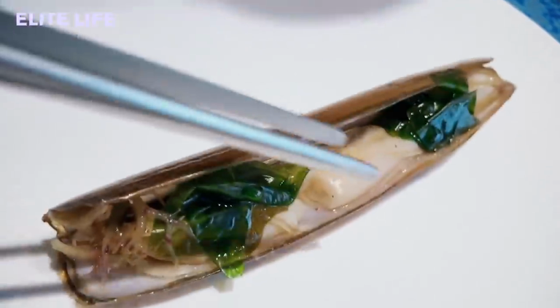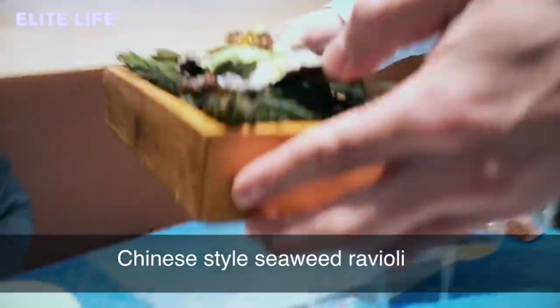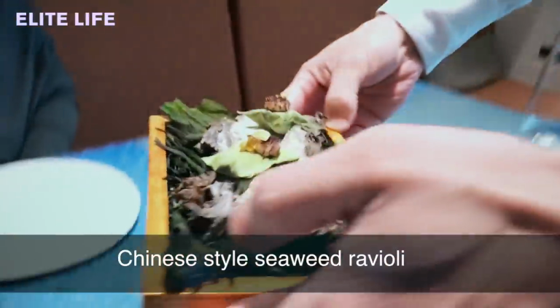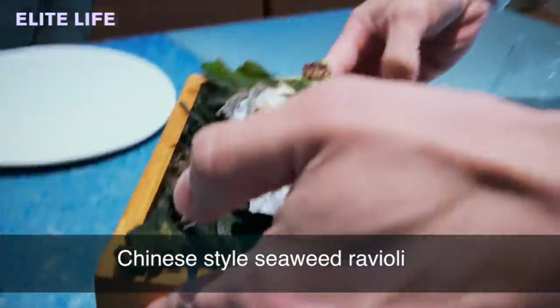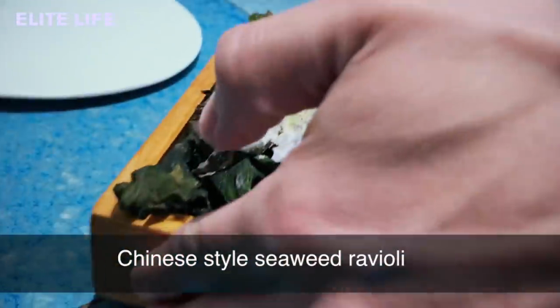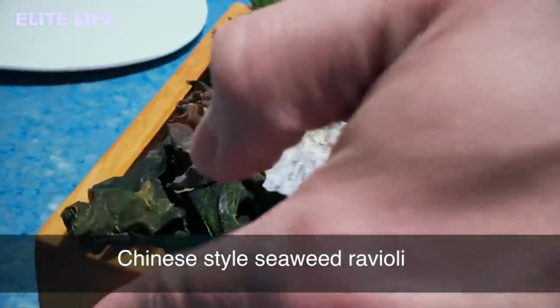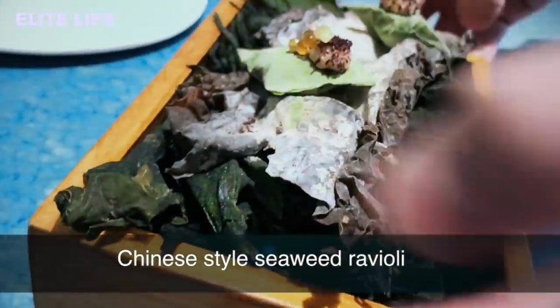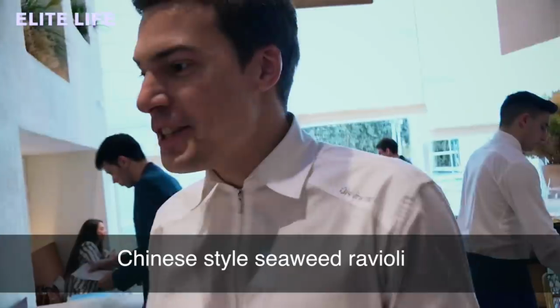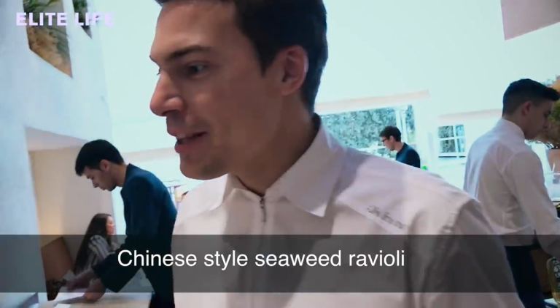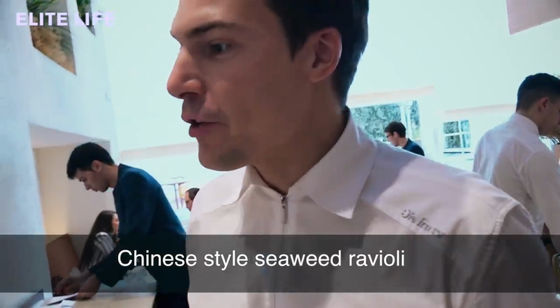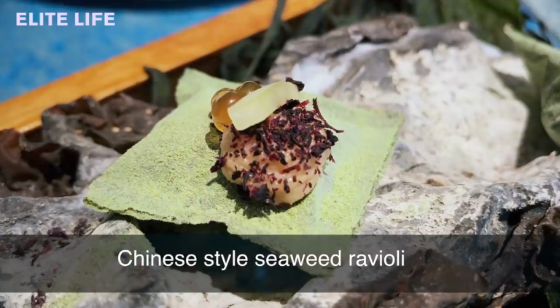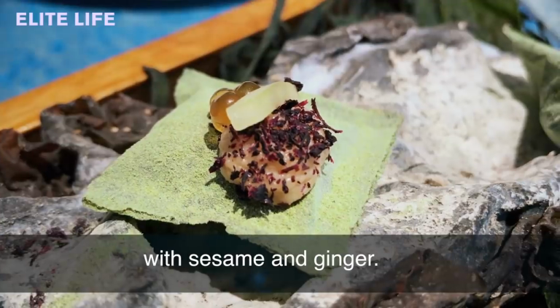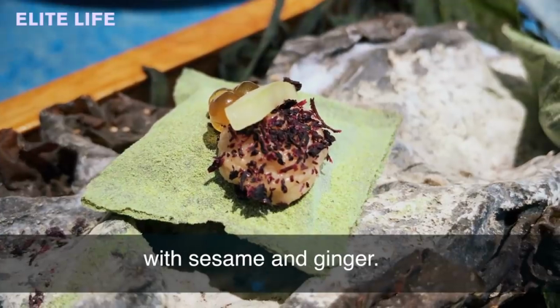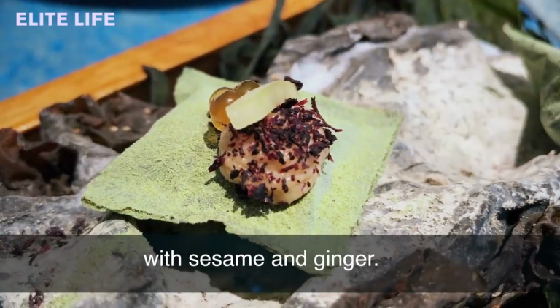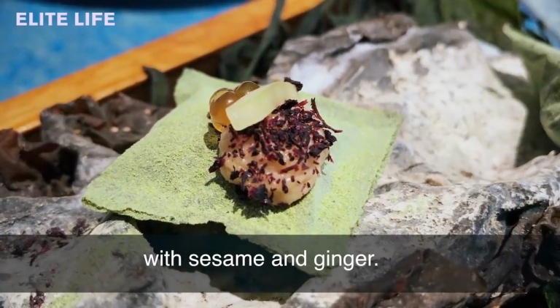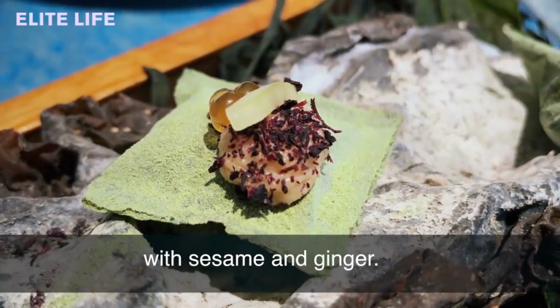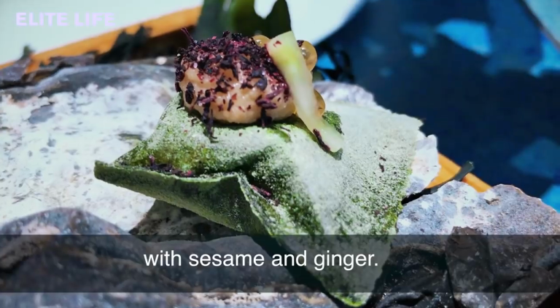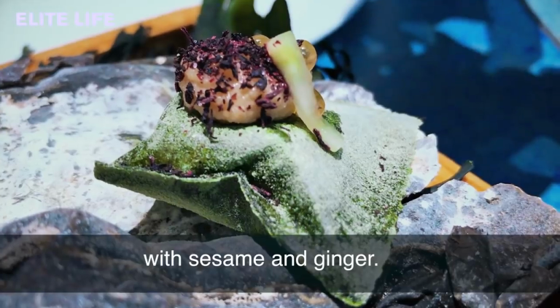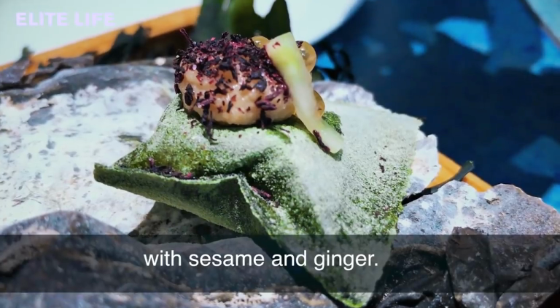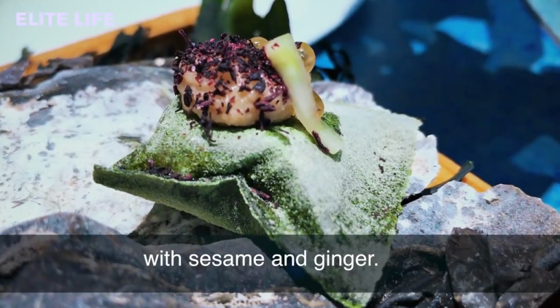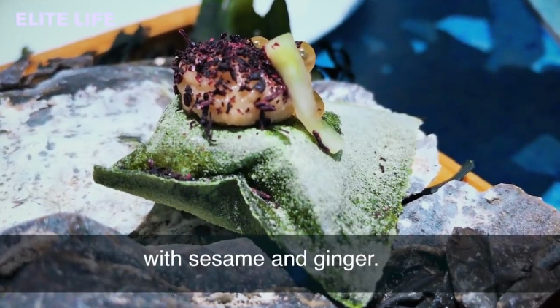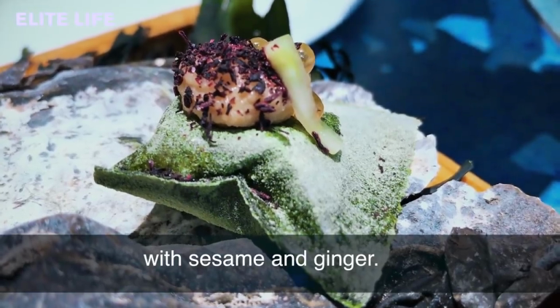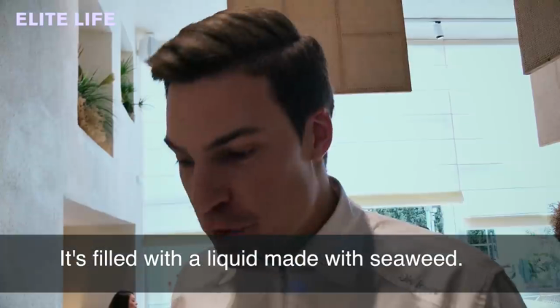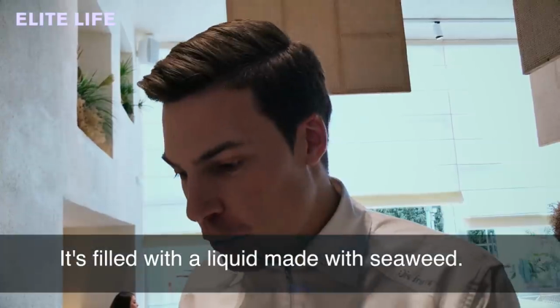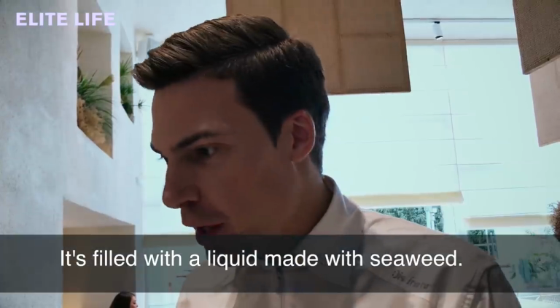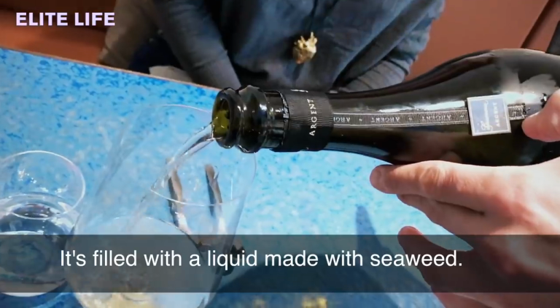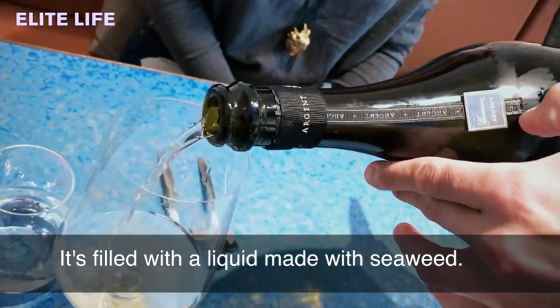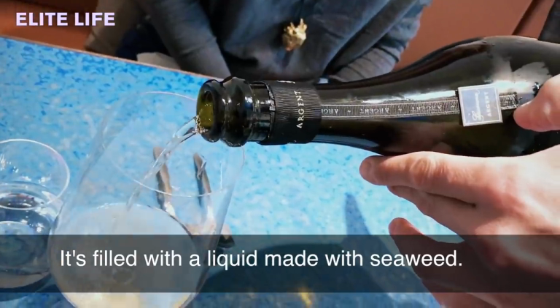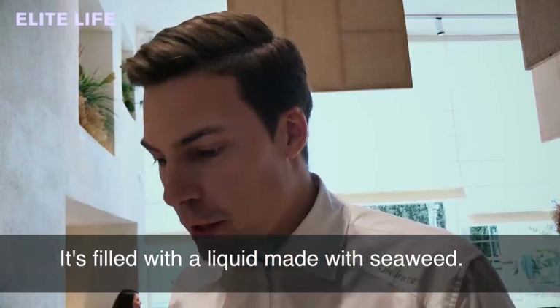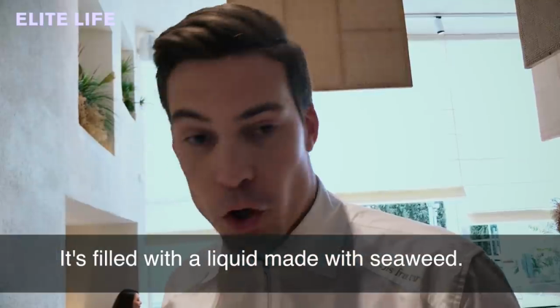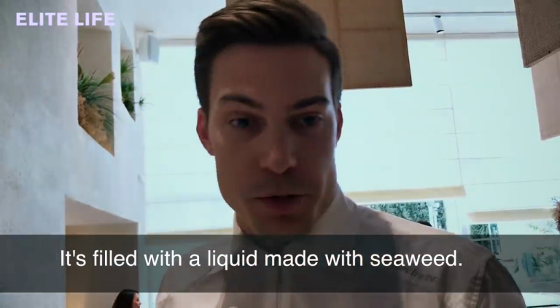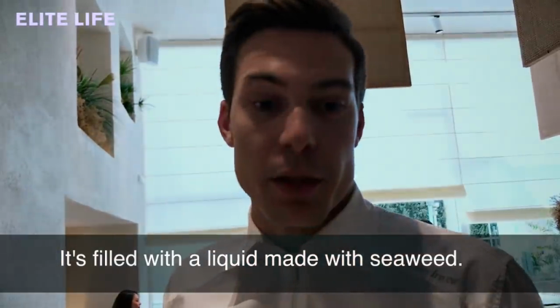Chinese style seaweed ravioli — with shiso, sesame, and ginger, and it's filled with a liquid made with sodium alginate and seaweed.